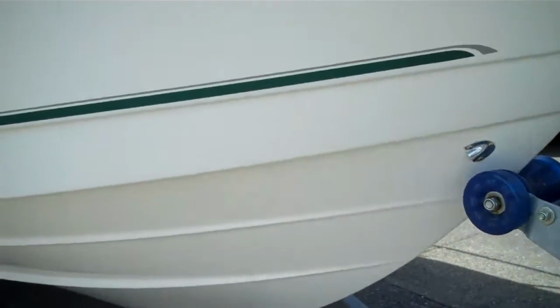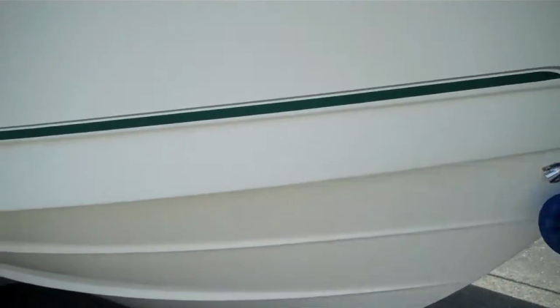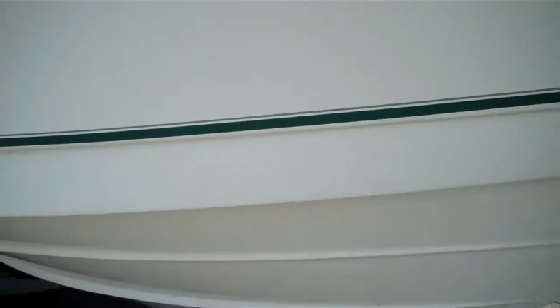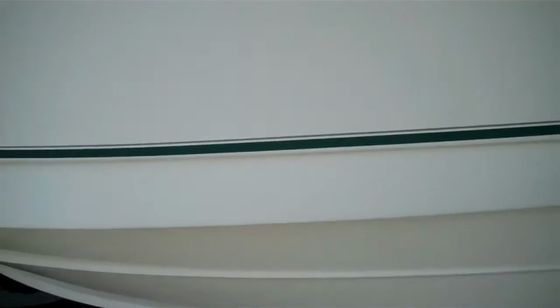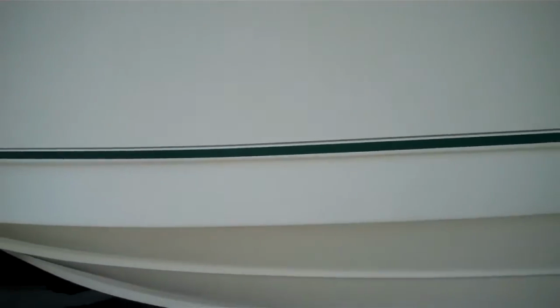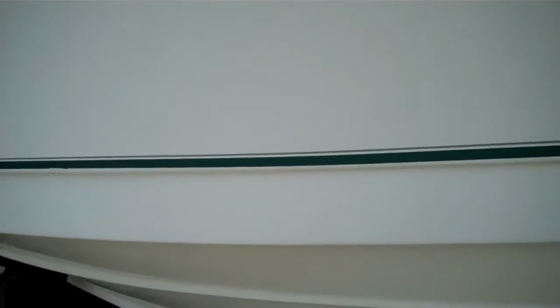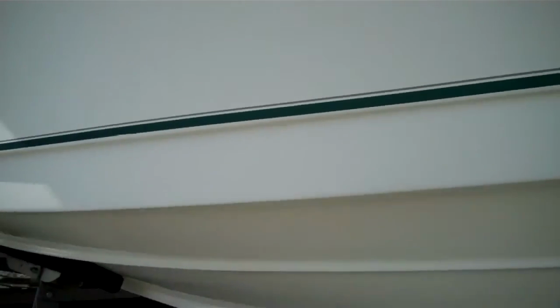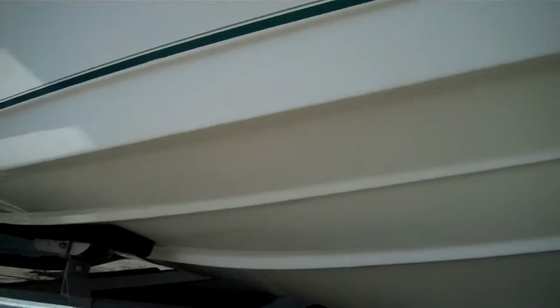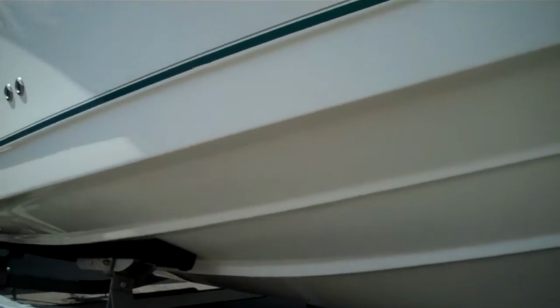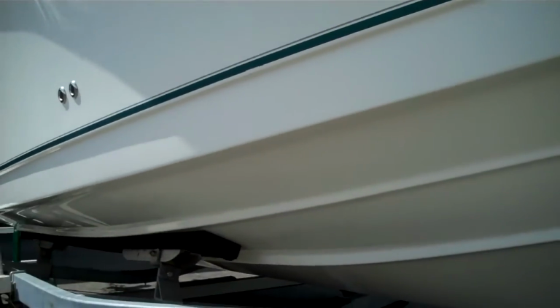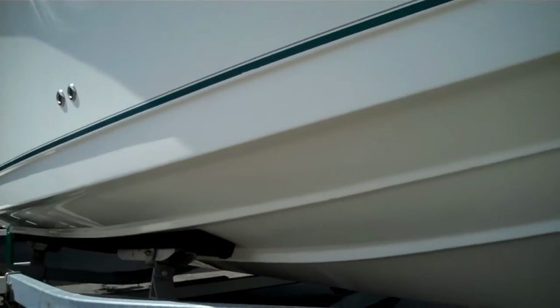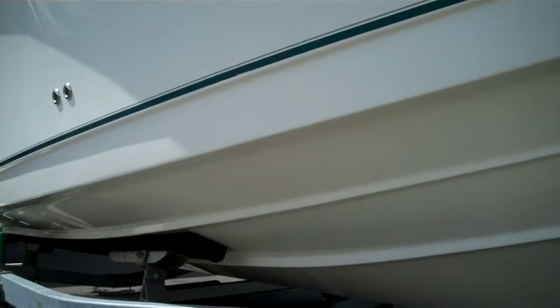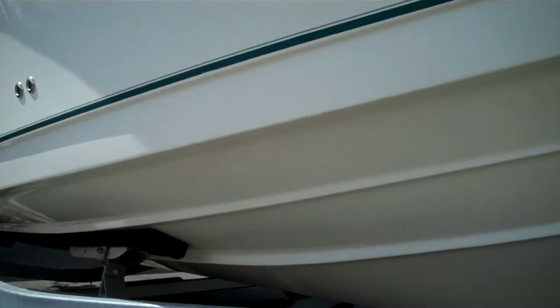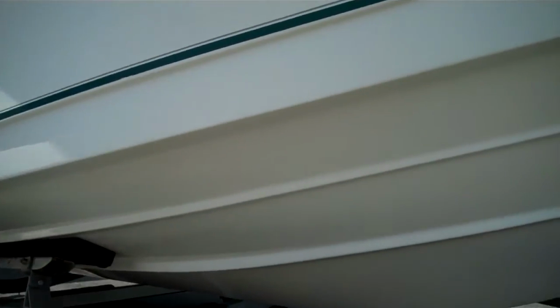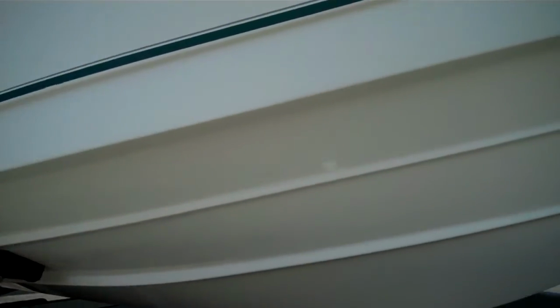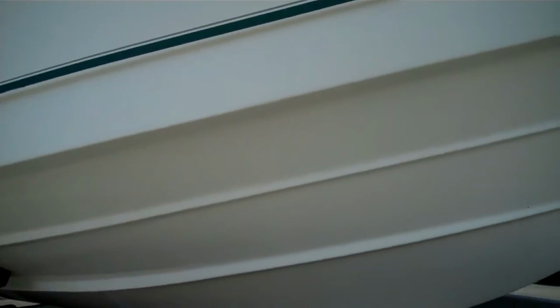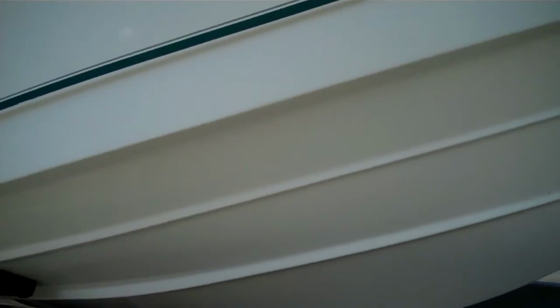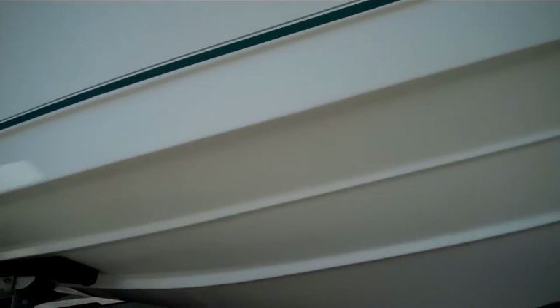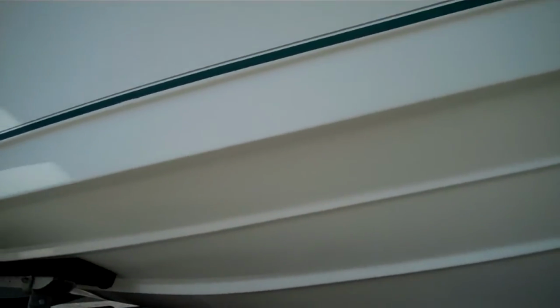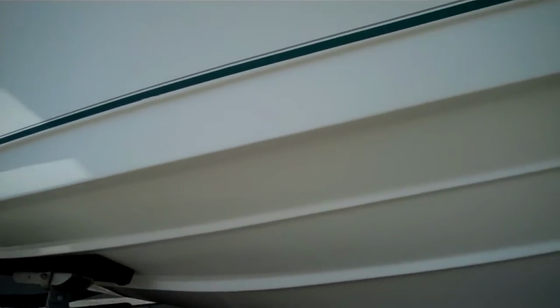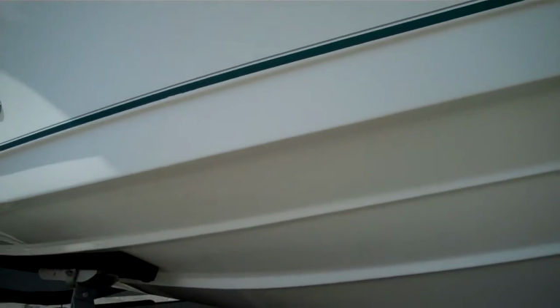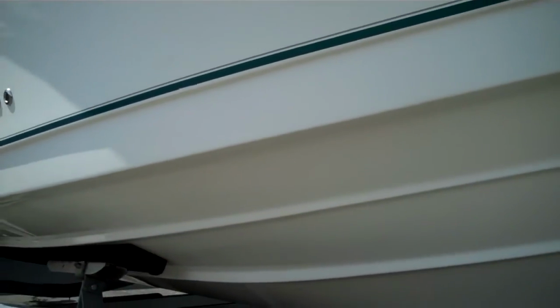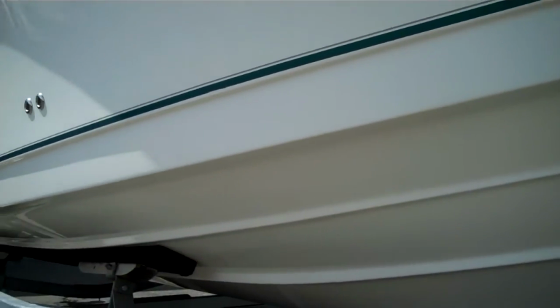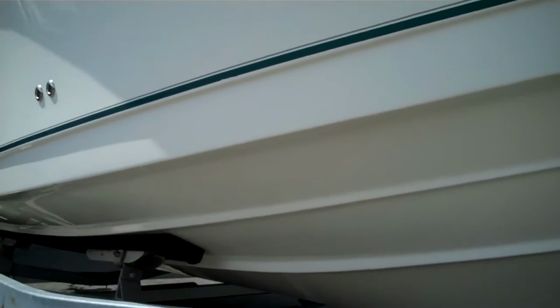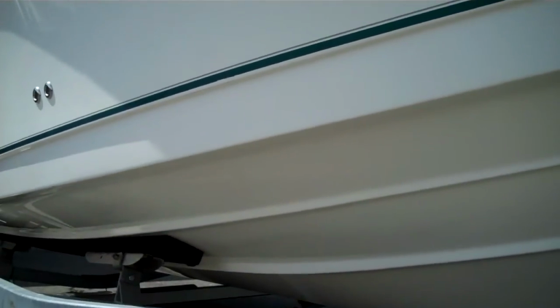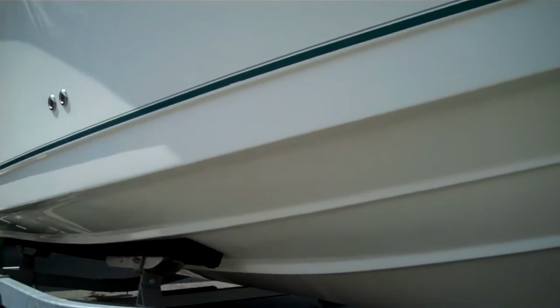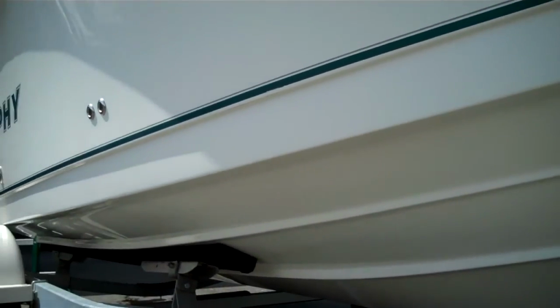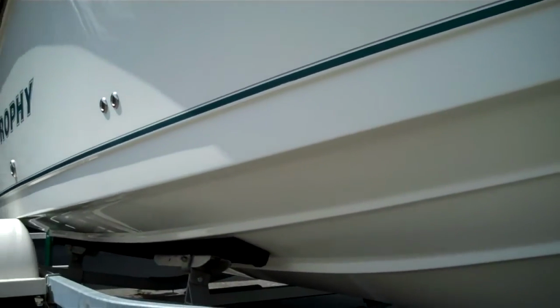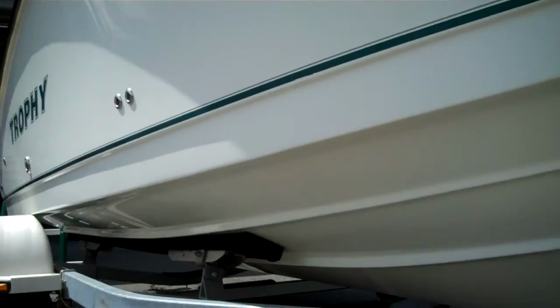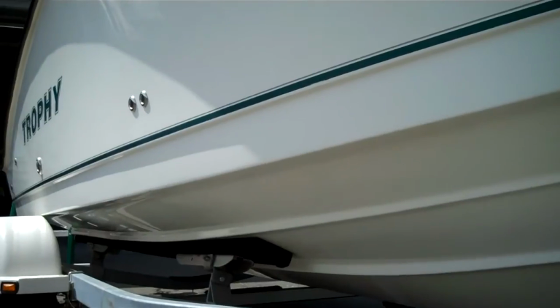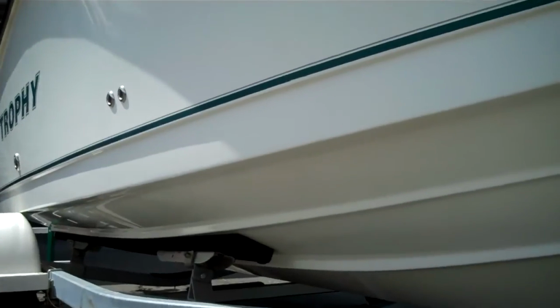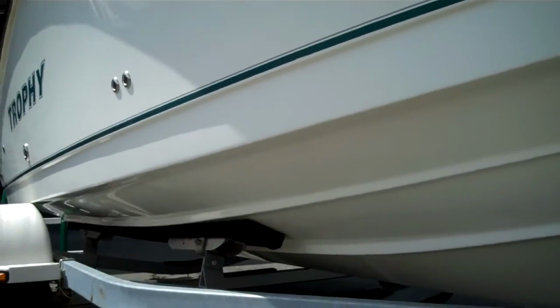Just had it out for a sea trial — it ran flawlessly. Mercruiser 4.3 liter, Alpha 1 outdrive, and an 8-horse Merc kicker comes with the boat.